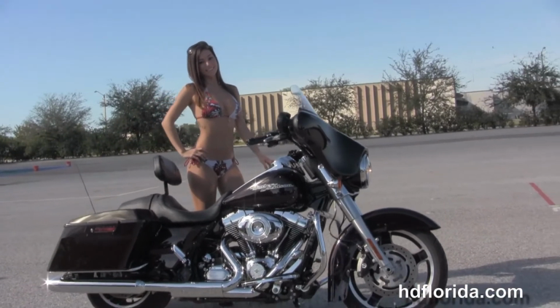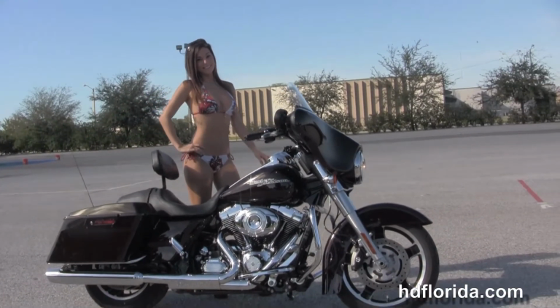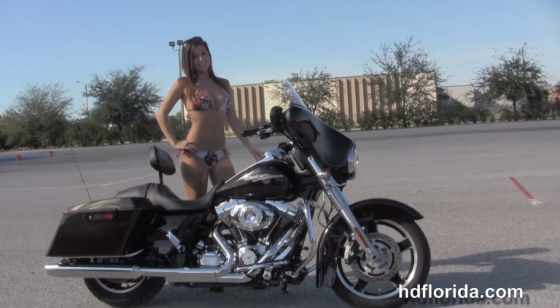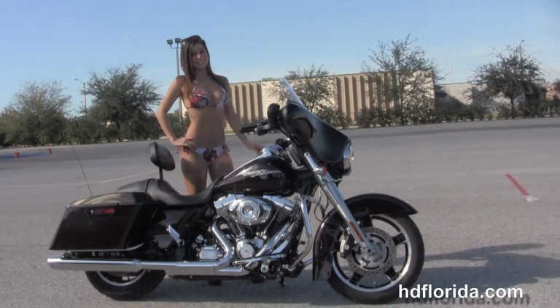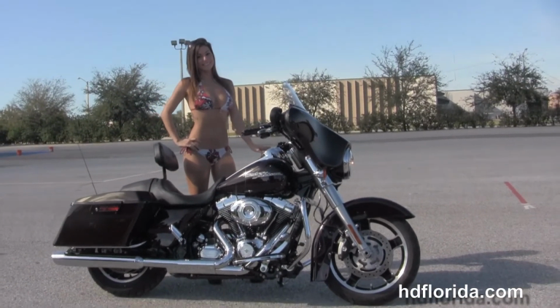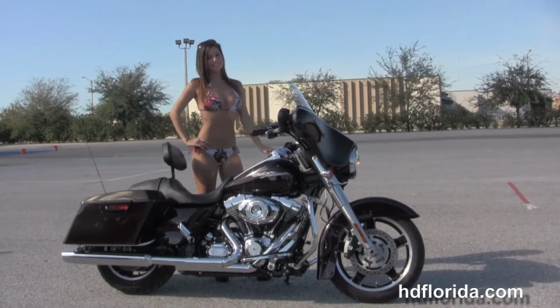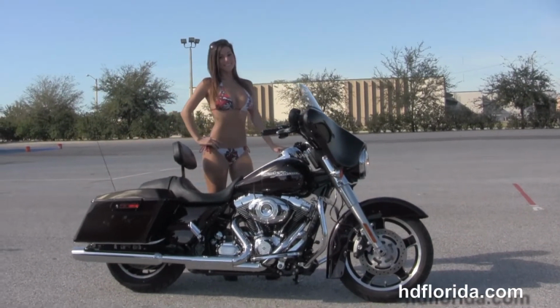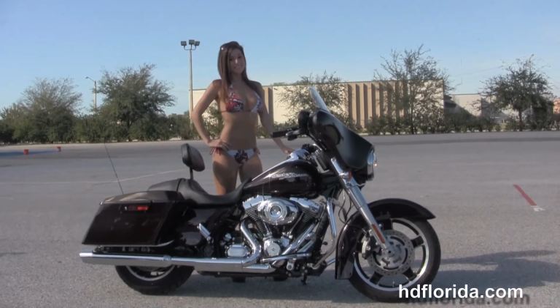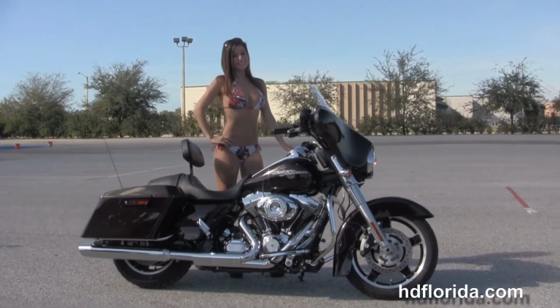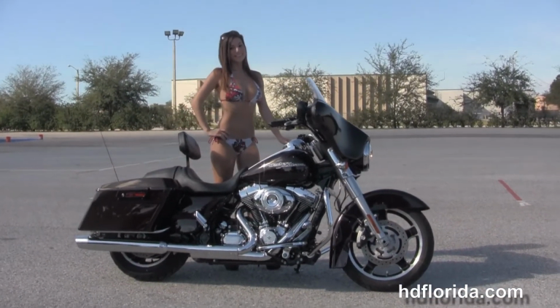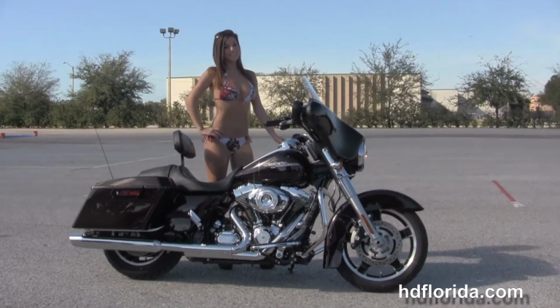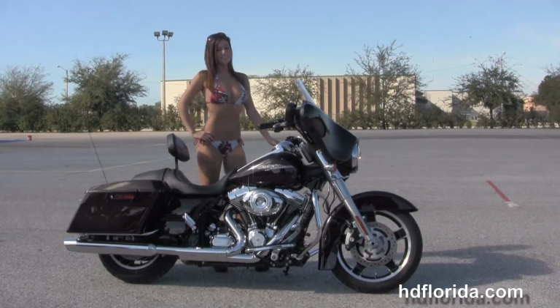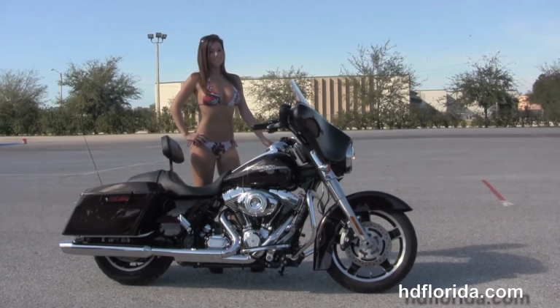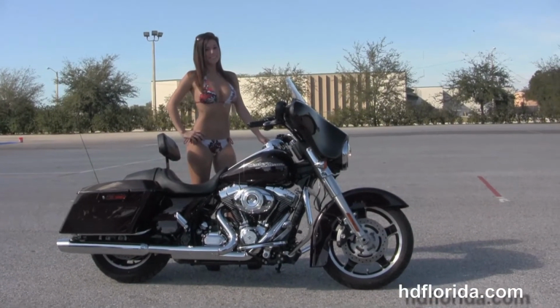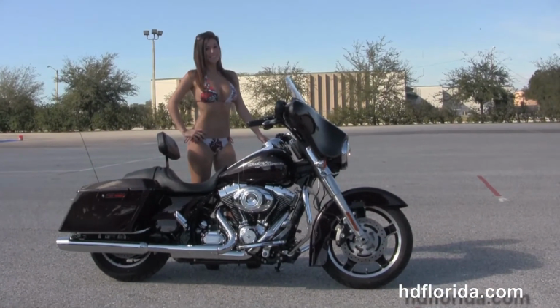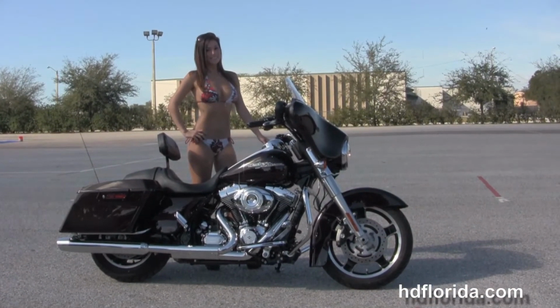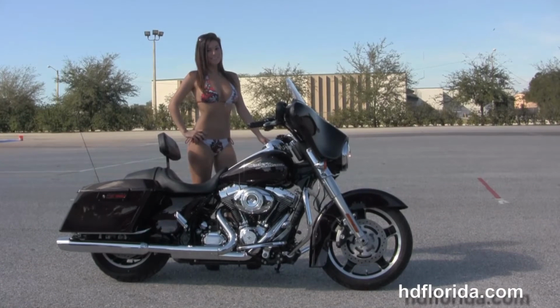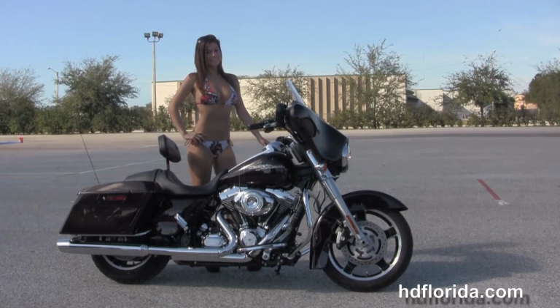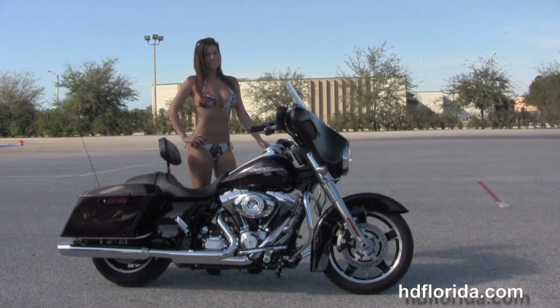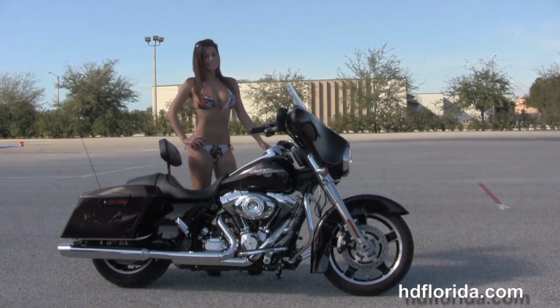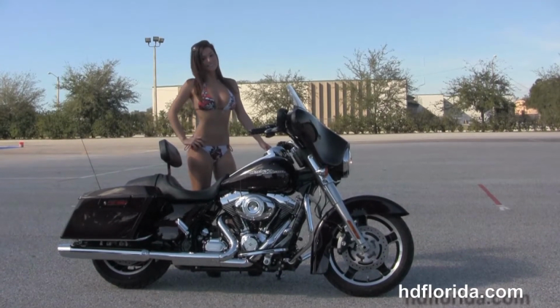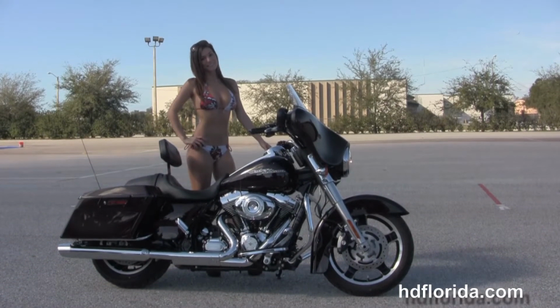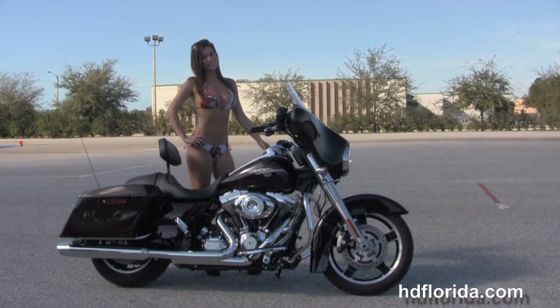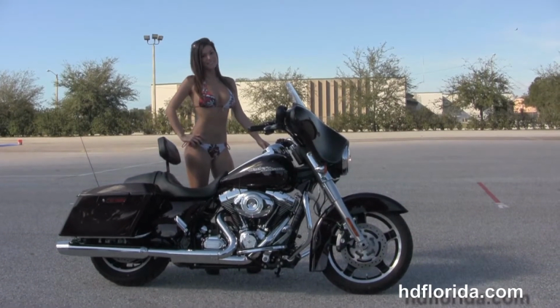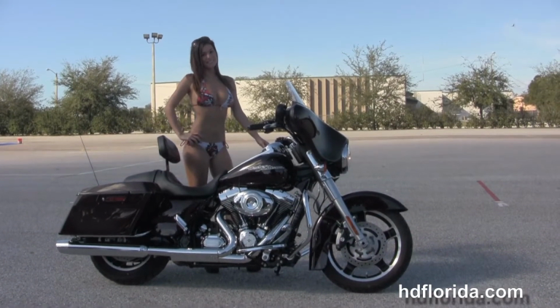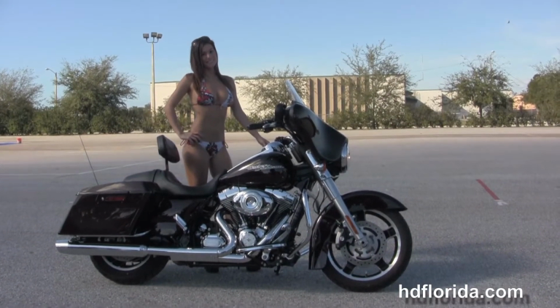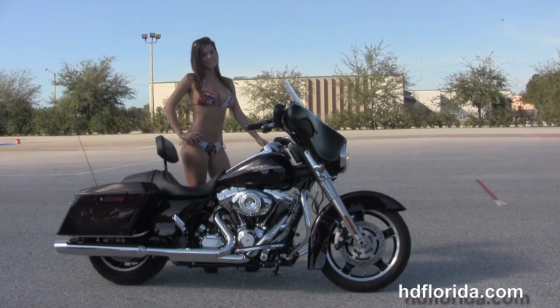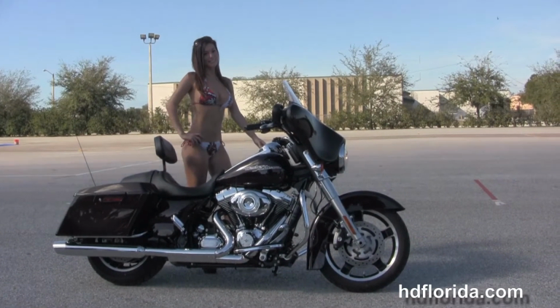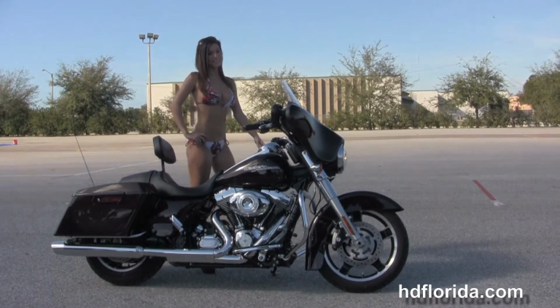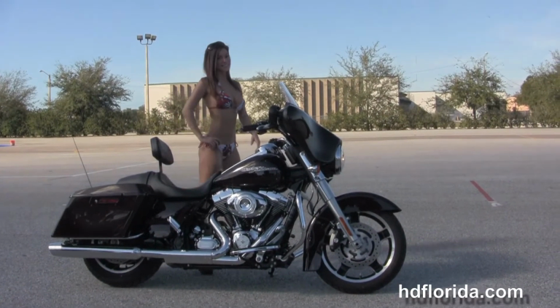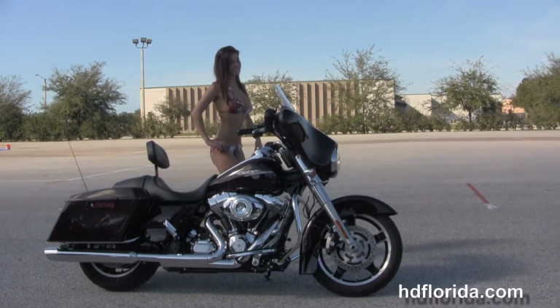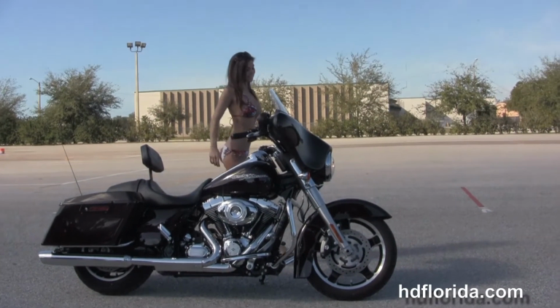Here at the world famous Harley Davidson of Brandon, all our bikes are fully serviced and safety inspected. We take anything on trade — cars, boats, campers, trailers, property — you name it, we take it, as long as we don't have to feed it.